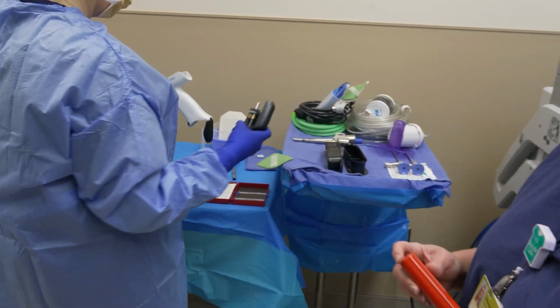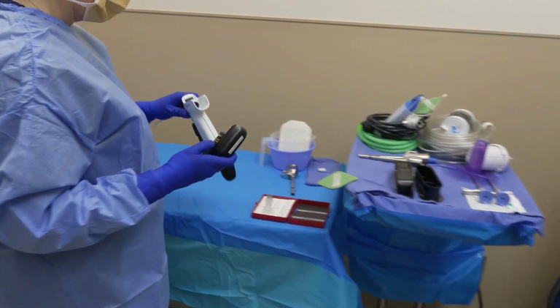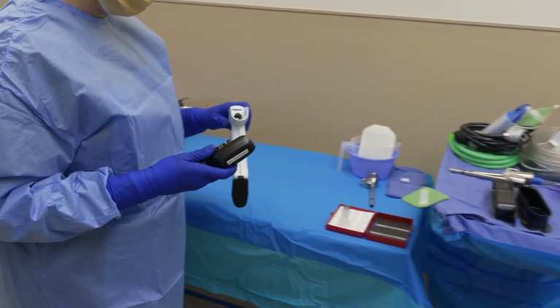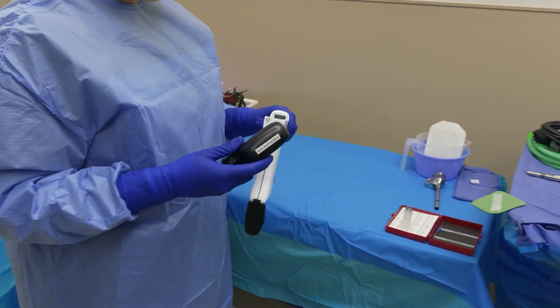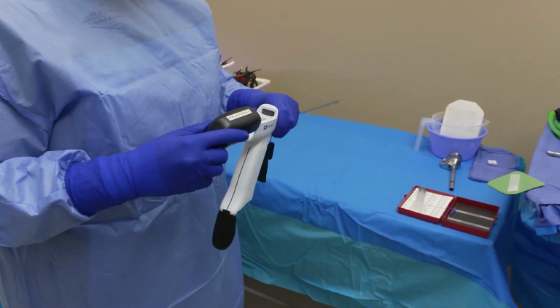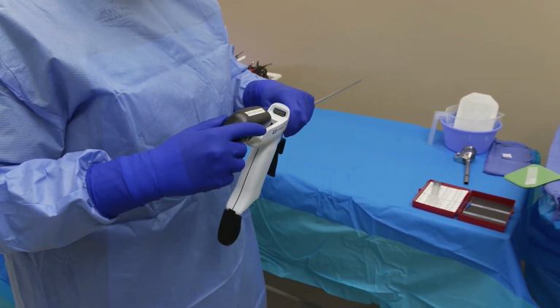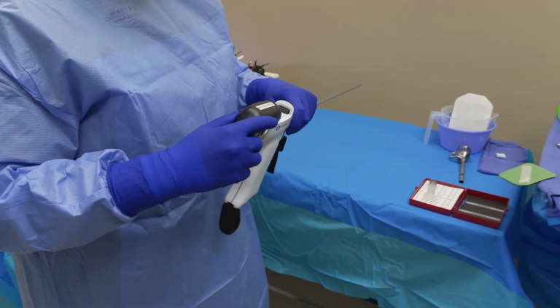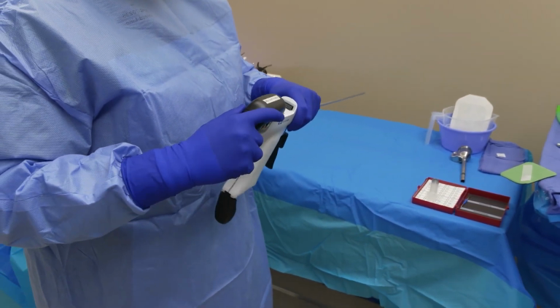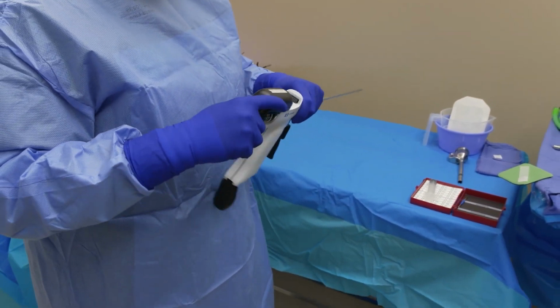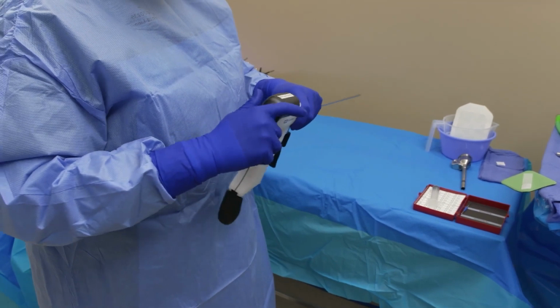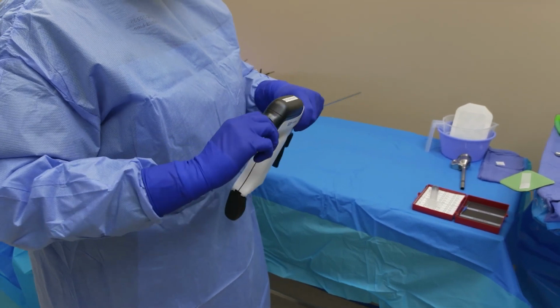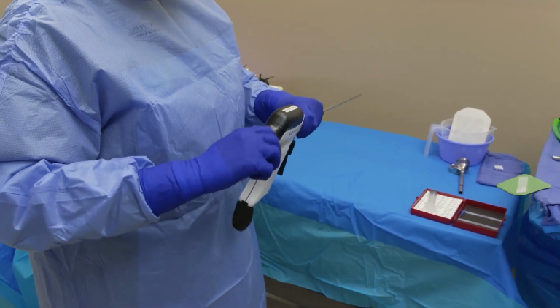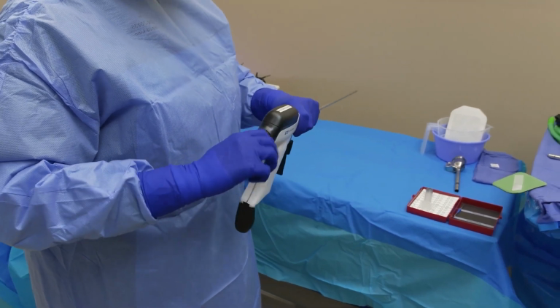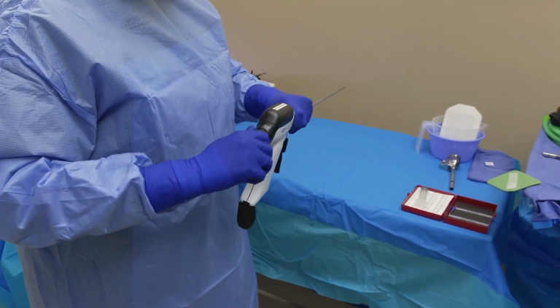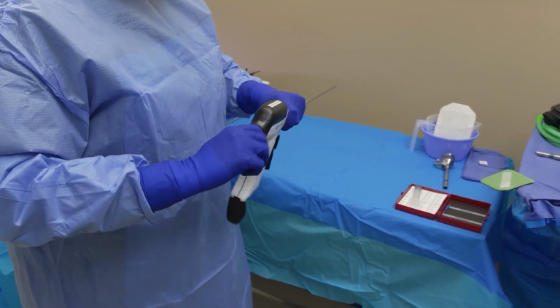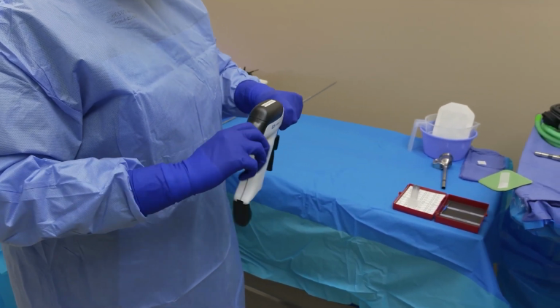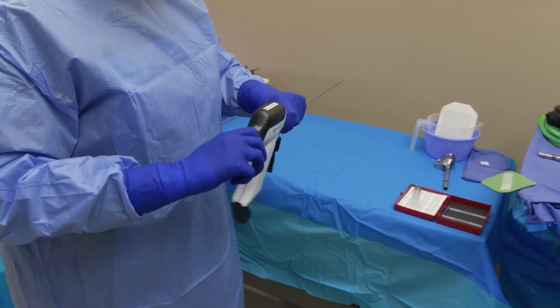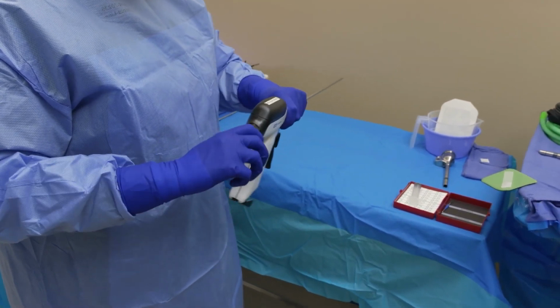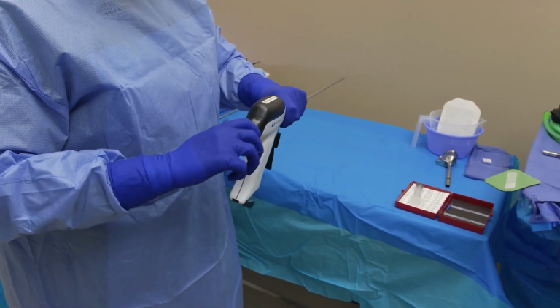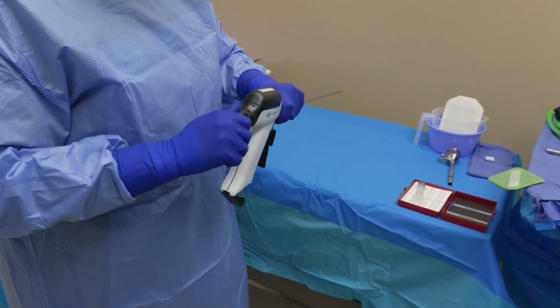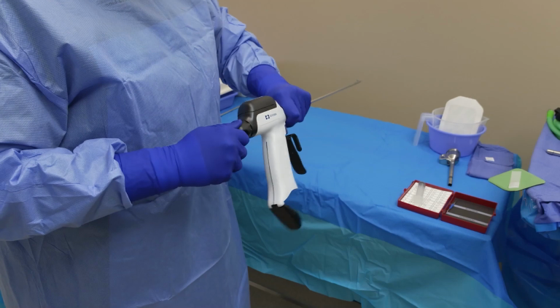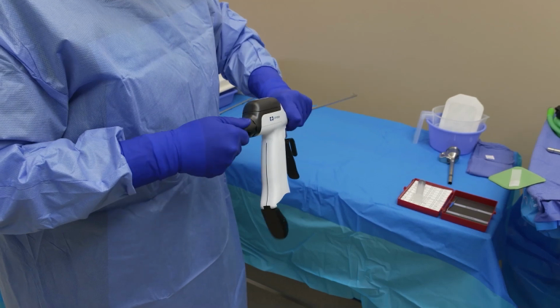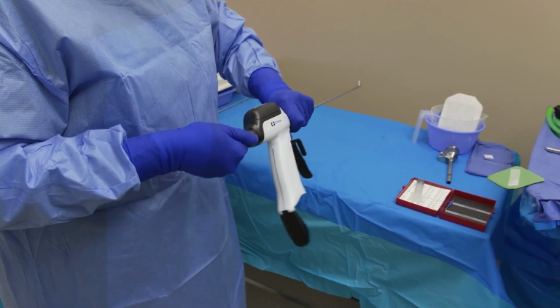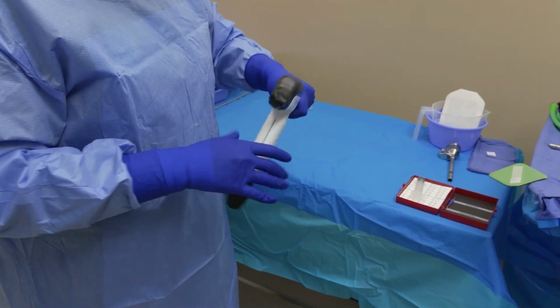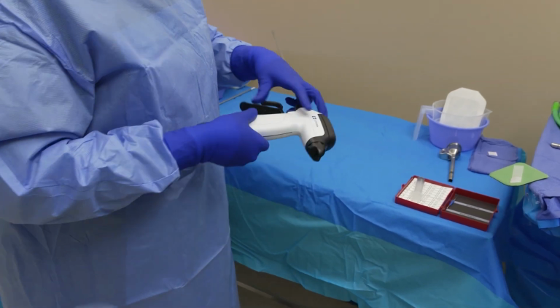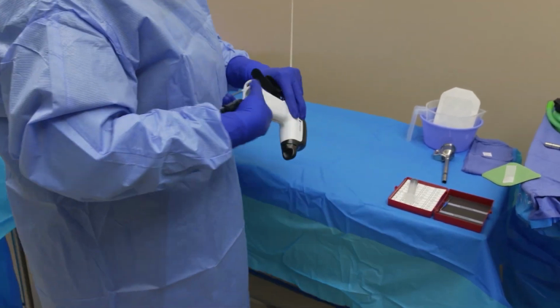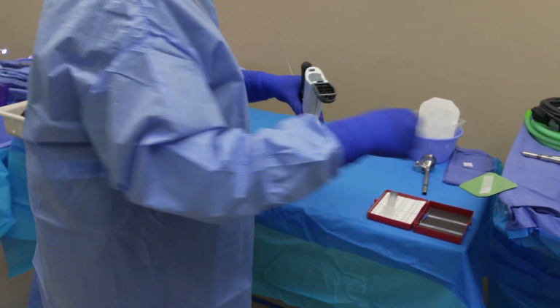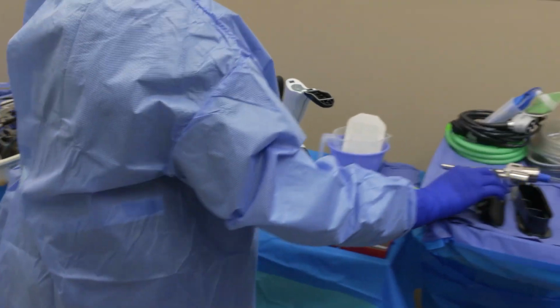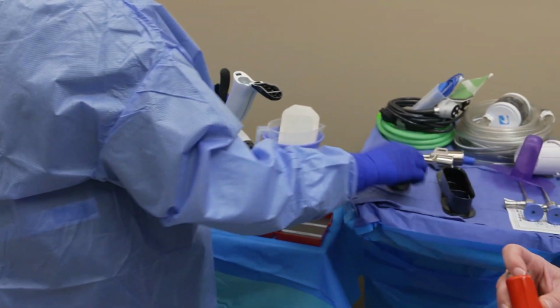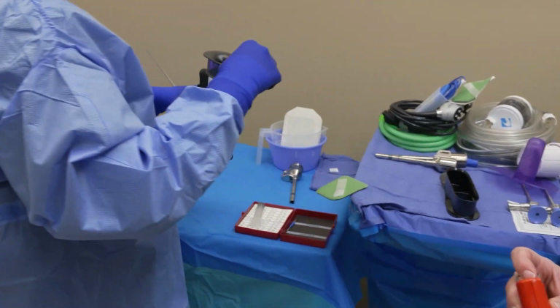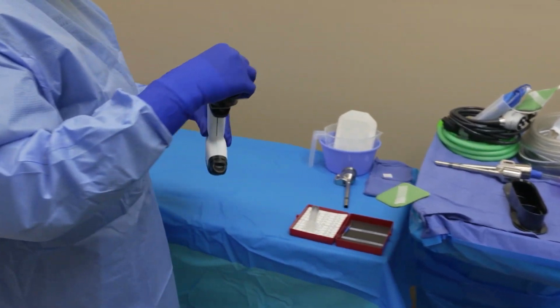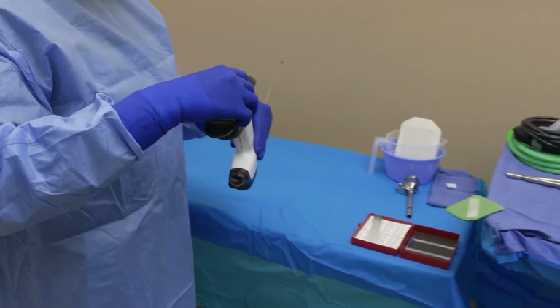What I hated about it was the cords. The staff hated putting it together, and then you have to plug it into the machine. Once we got something that was cordless, that's kind of a big change in how we operate.